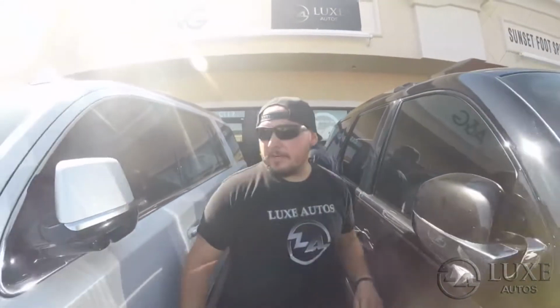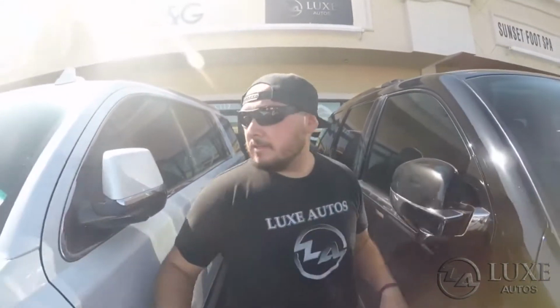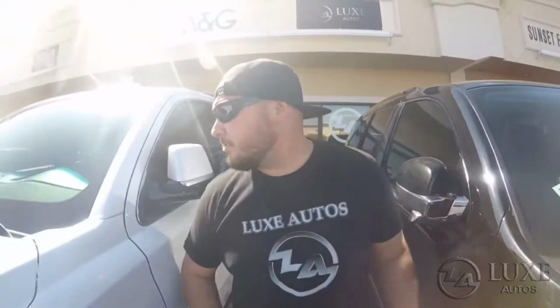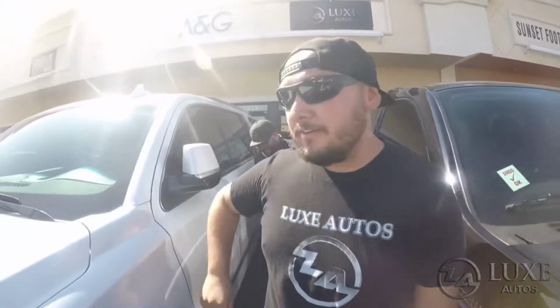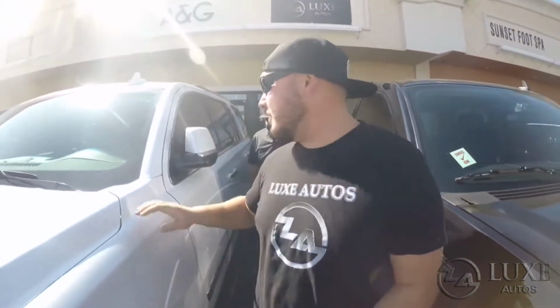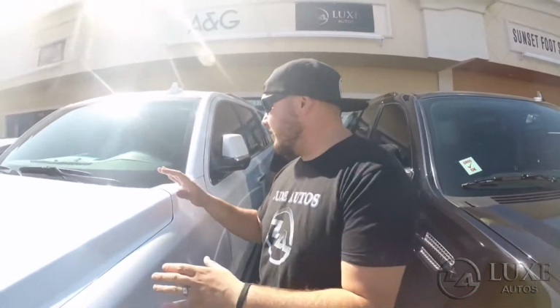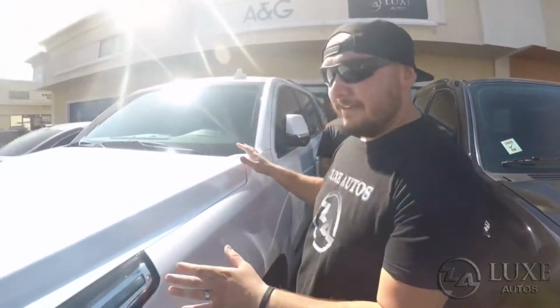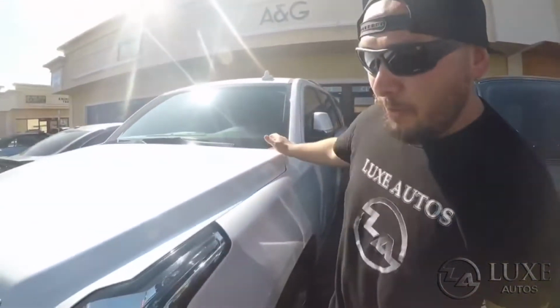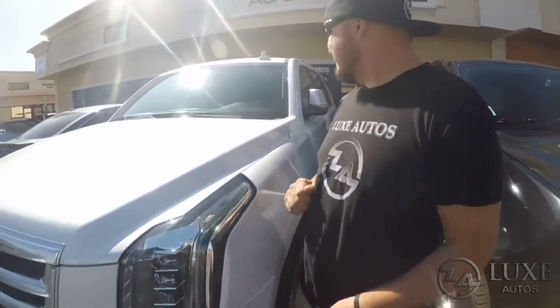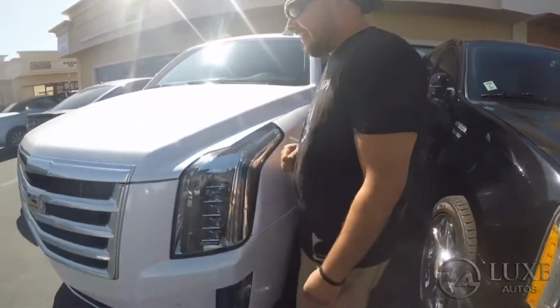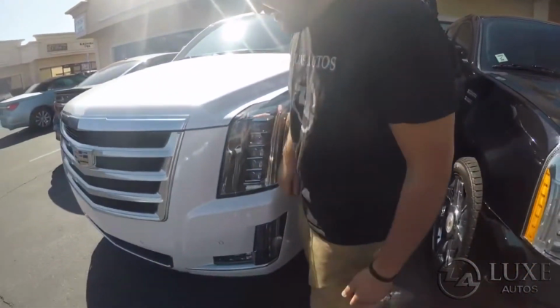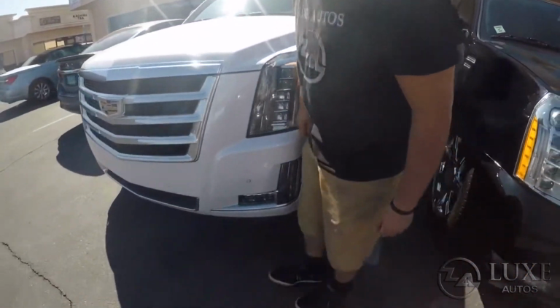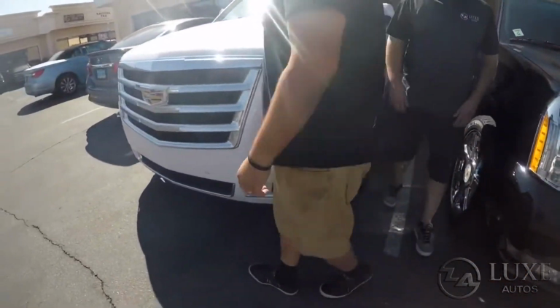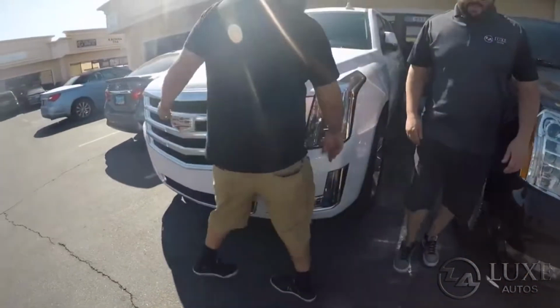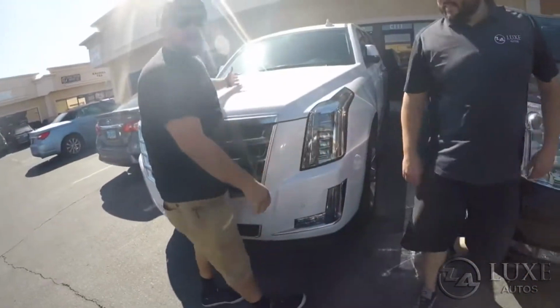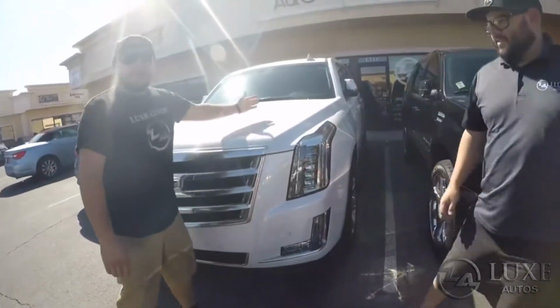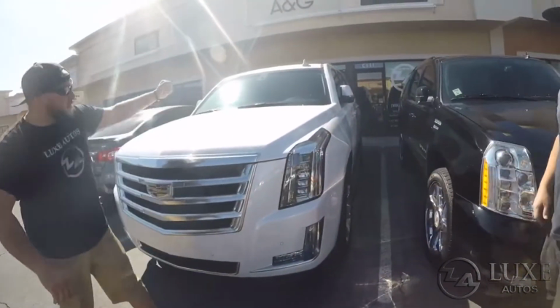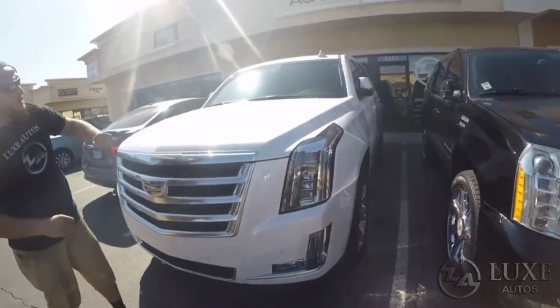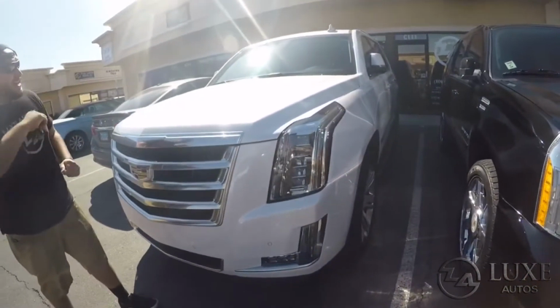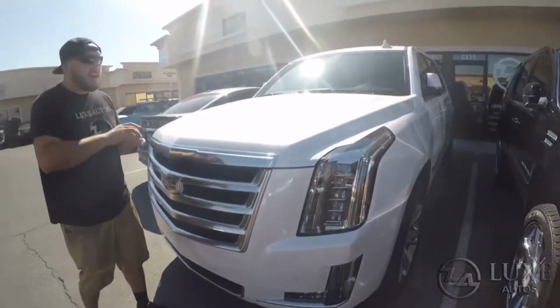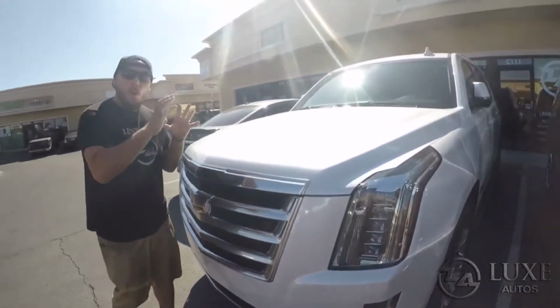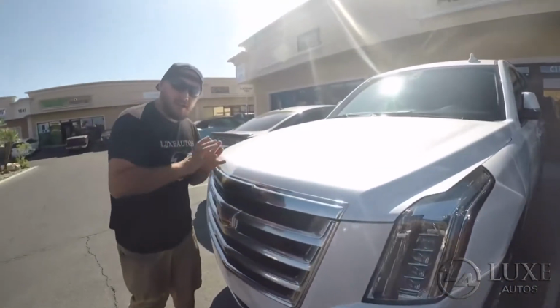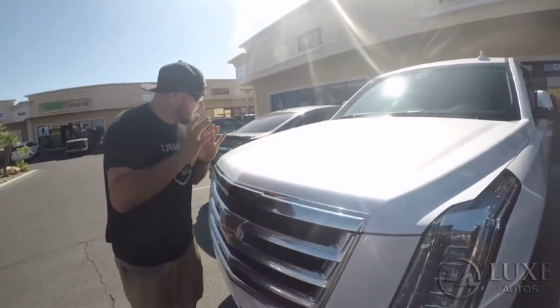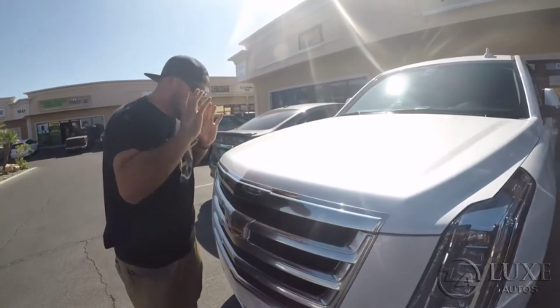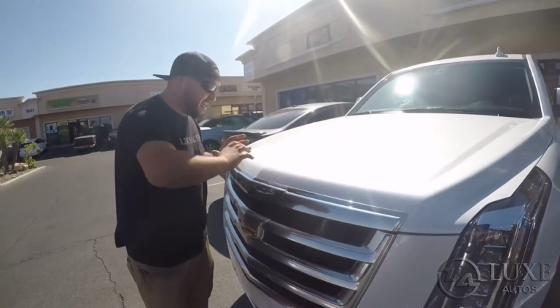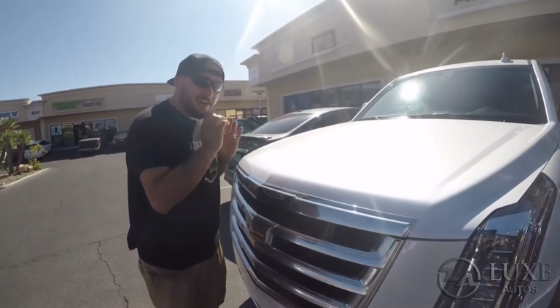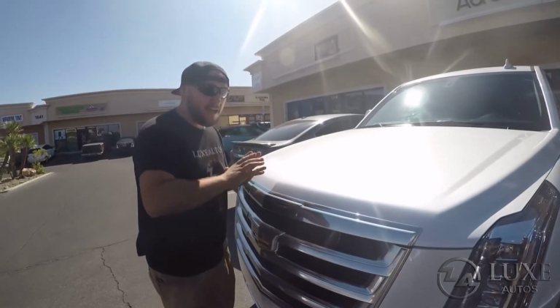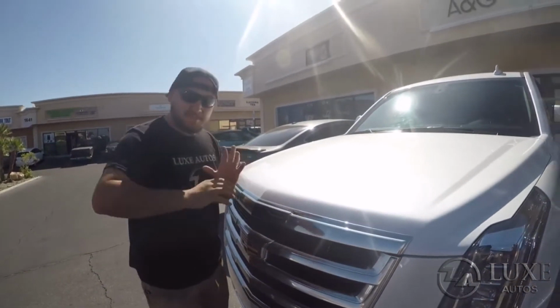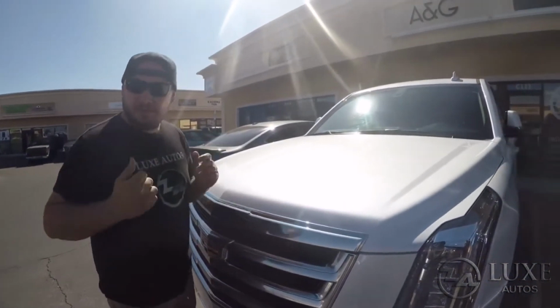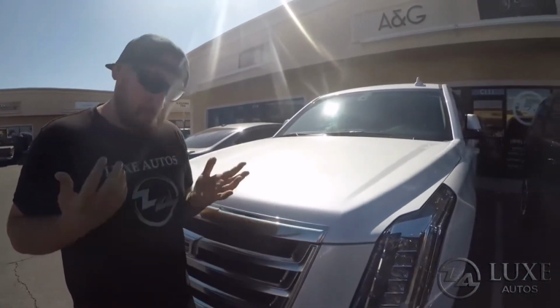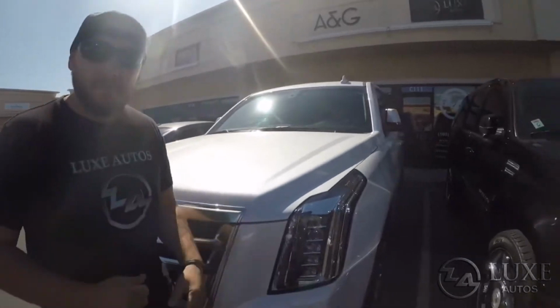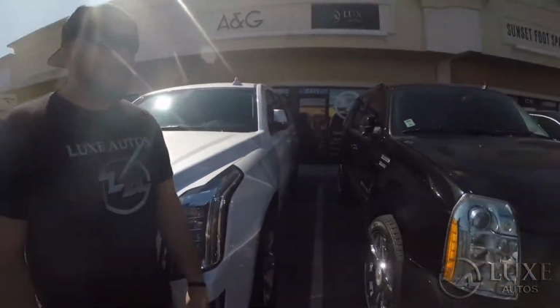Let me show you what we got over here guys. First, we got the 2016 Cadillac Escalade. We got 59,000 miles, $41,990 or best offer. Come down, take a look at it, test drive it, let us know your offer. We're willing to make a deal.